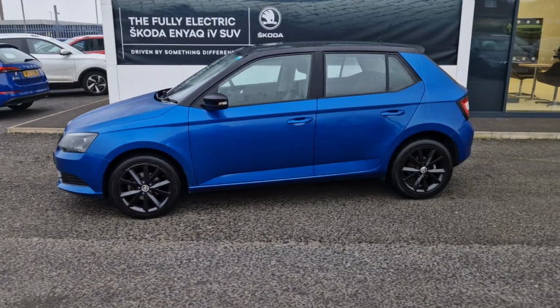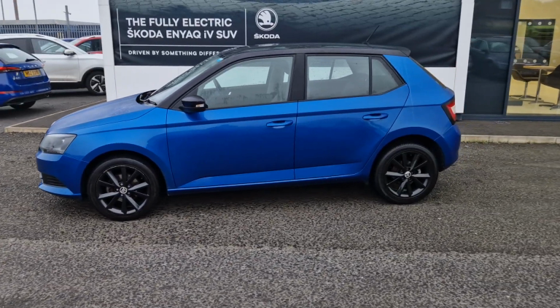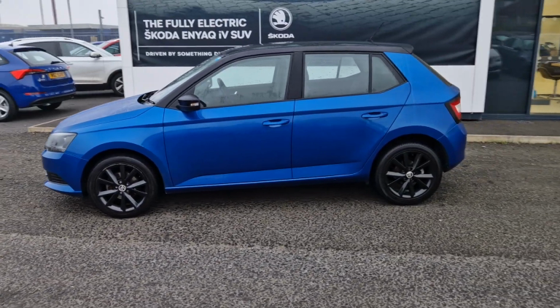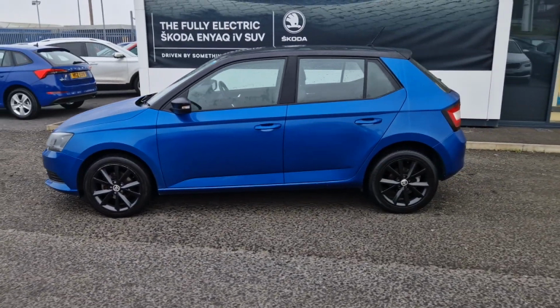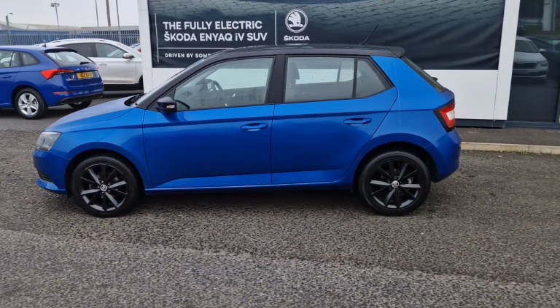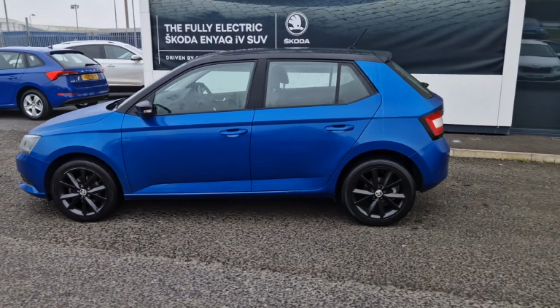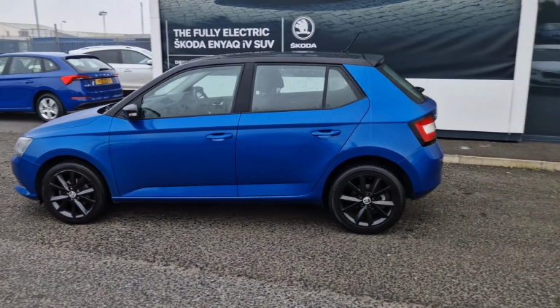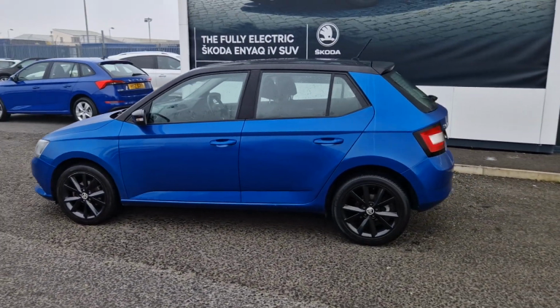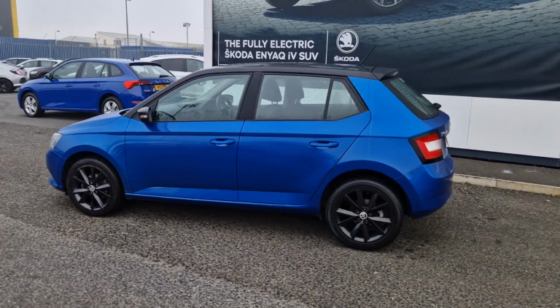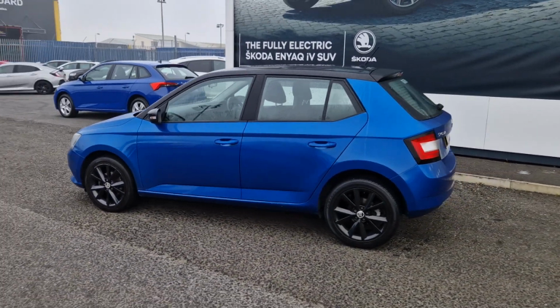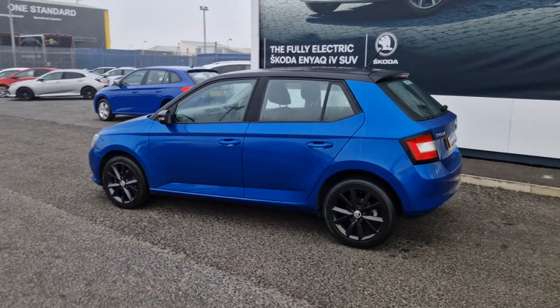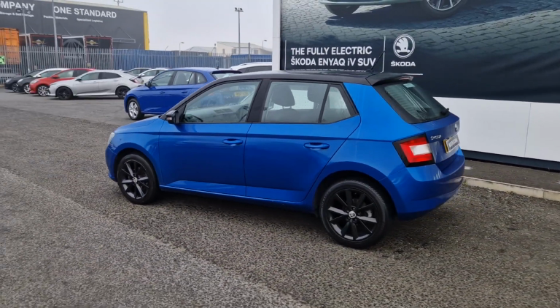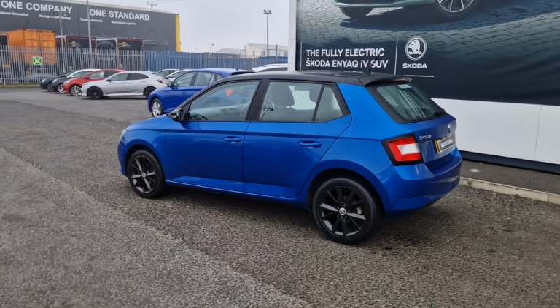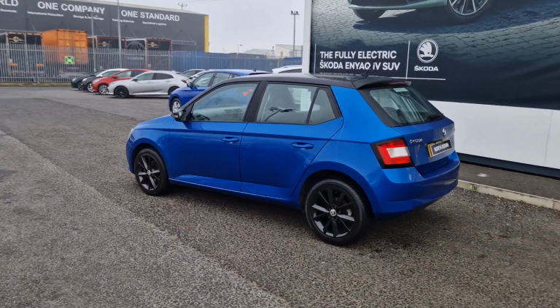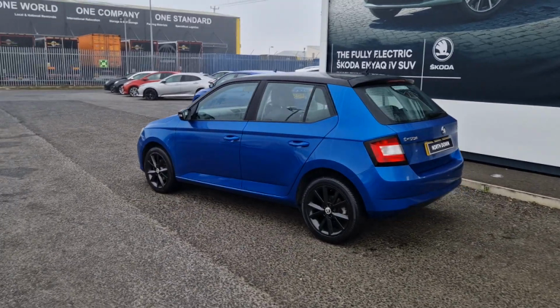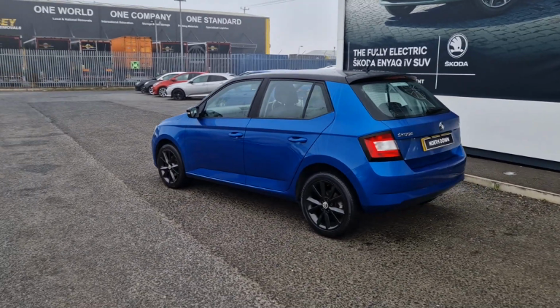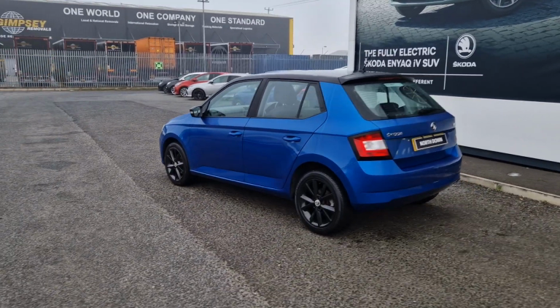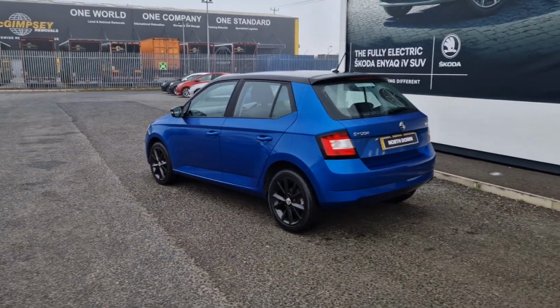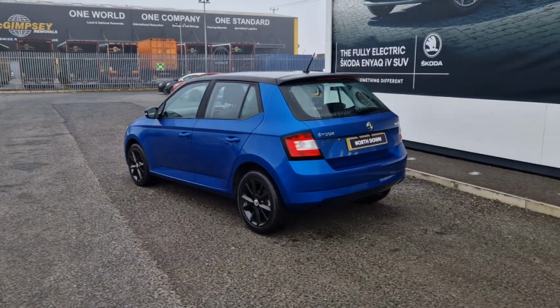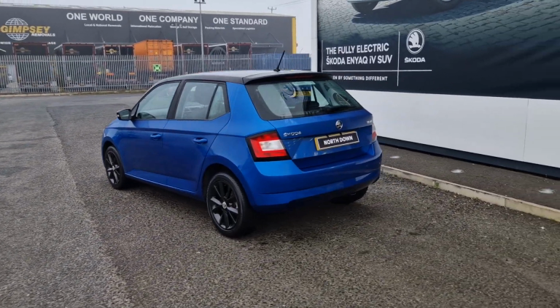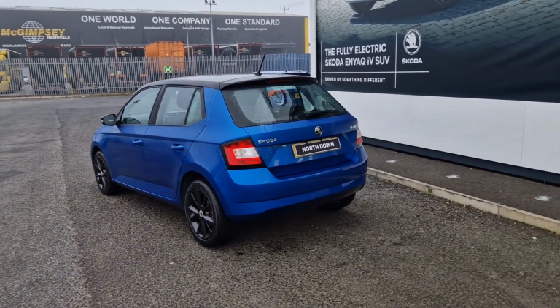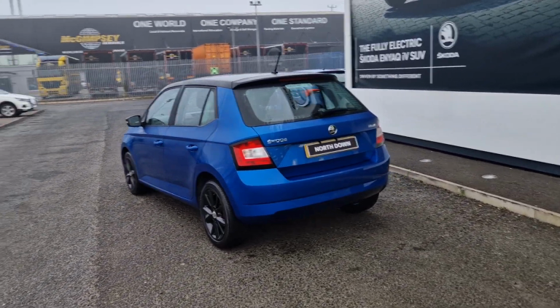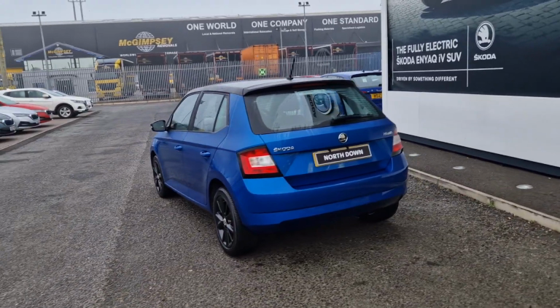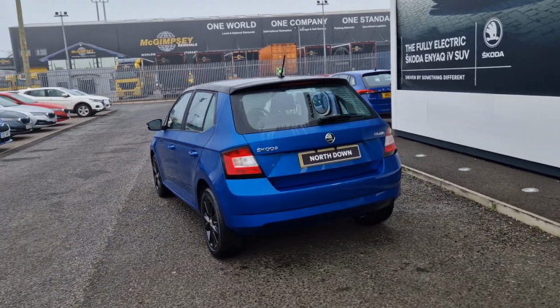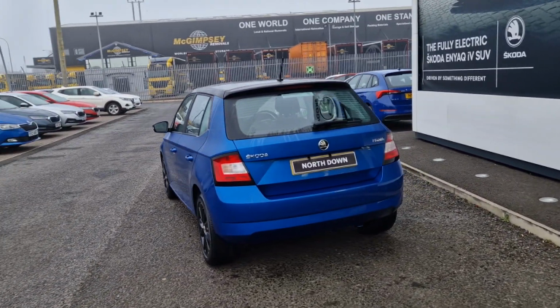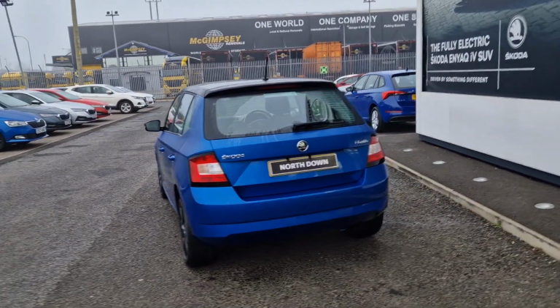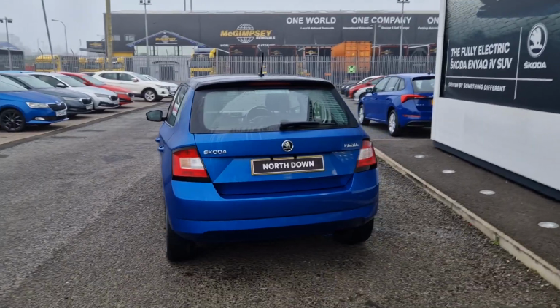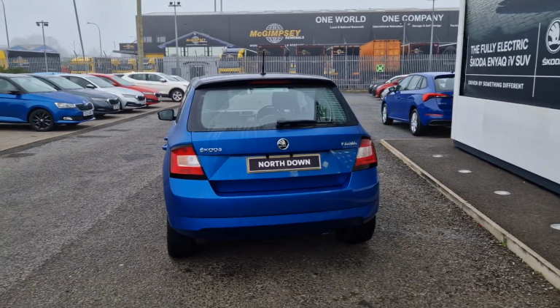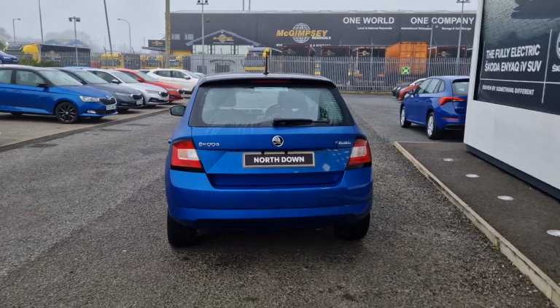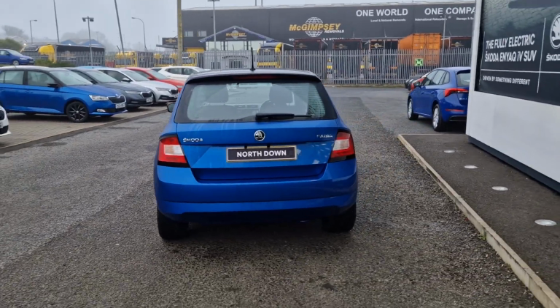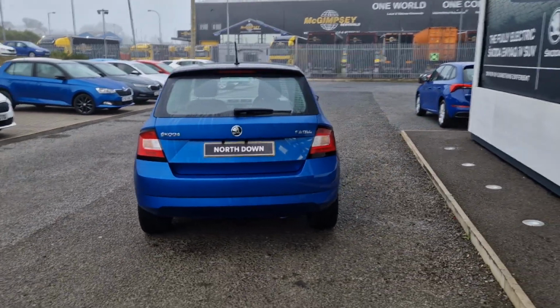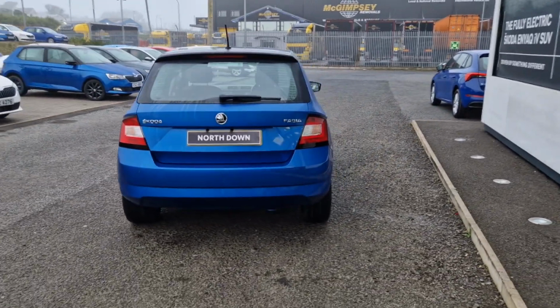This car is powered by a 1.2 TSI producing 90 horsepower. Spec includes rear parking sensors, Bluetooth and DAB radio, along with SmartLink so you can use Apple and Android CarPlay.